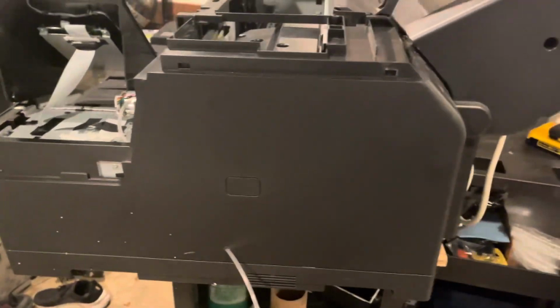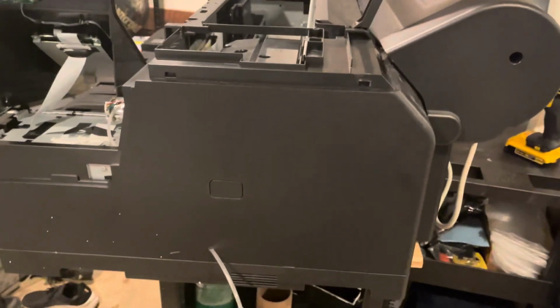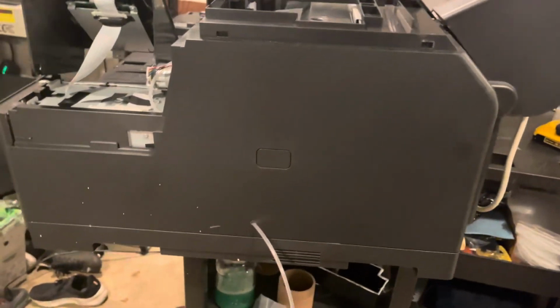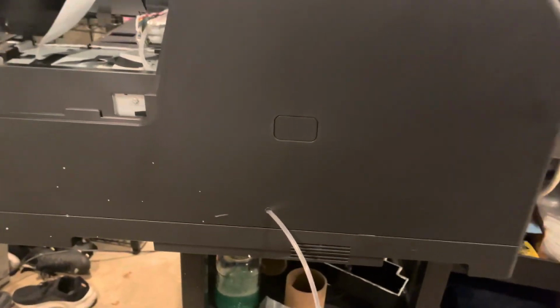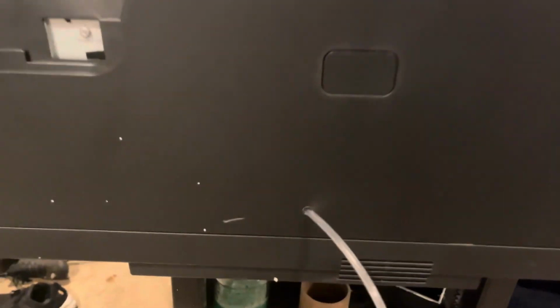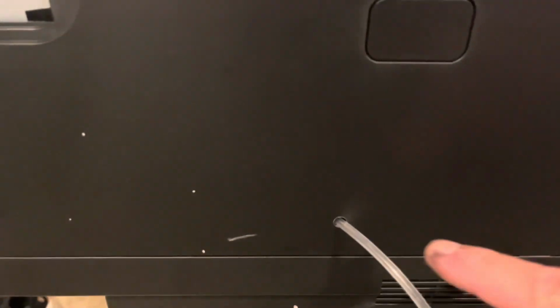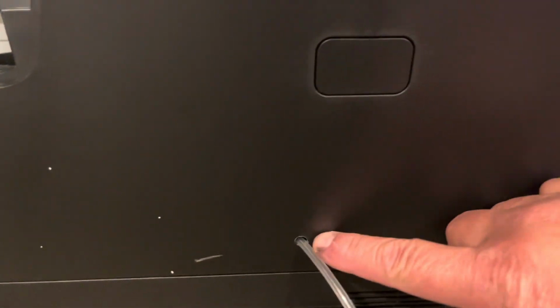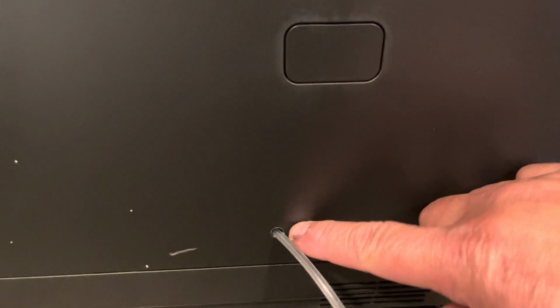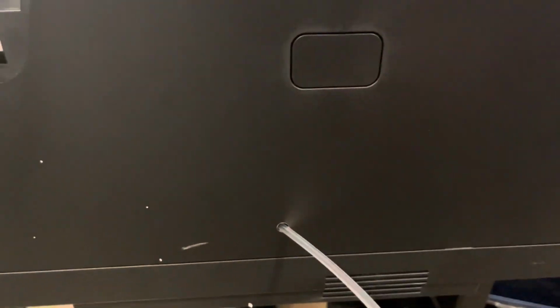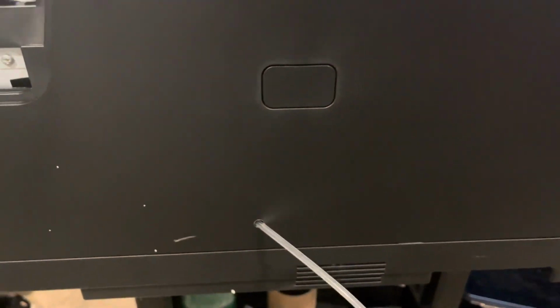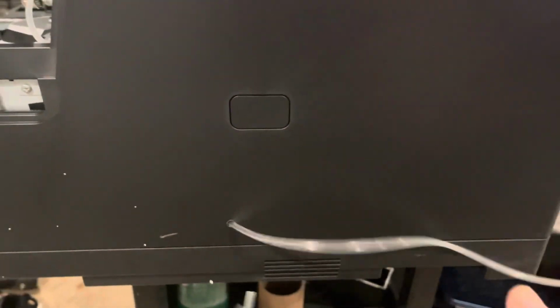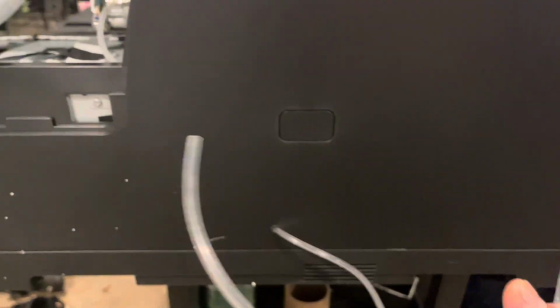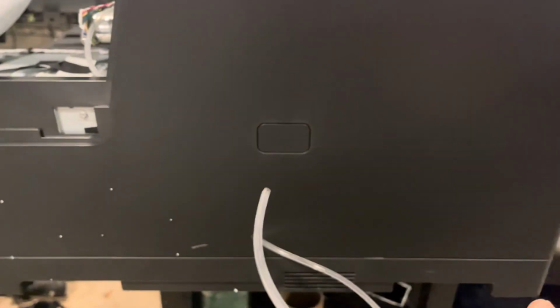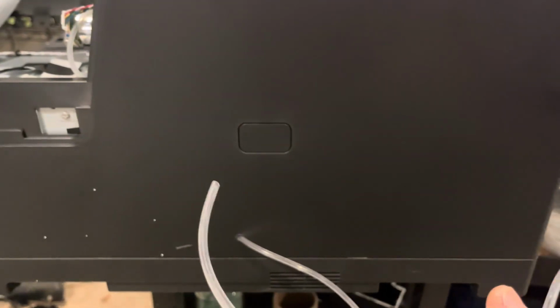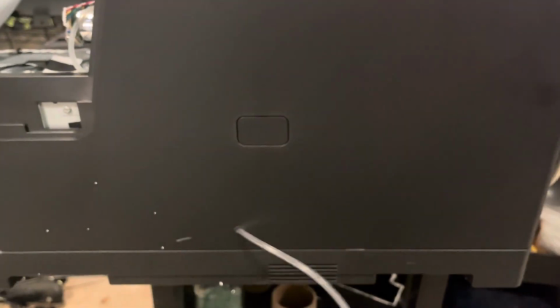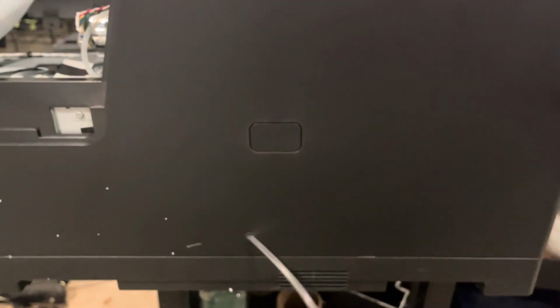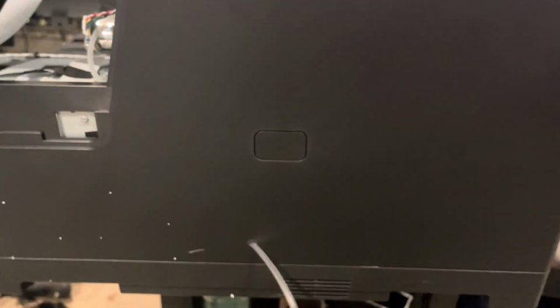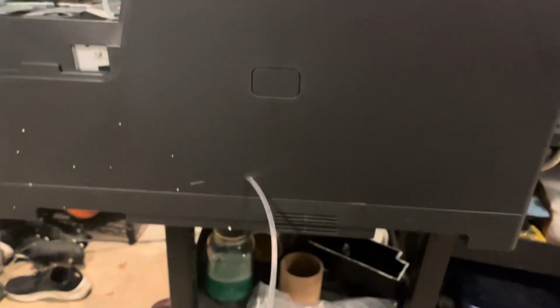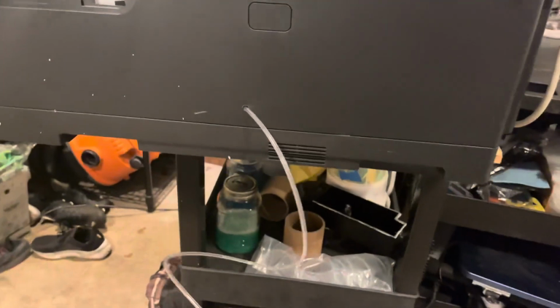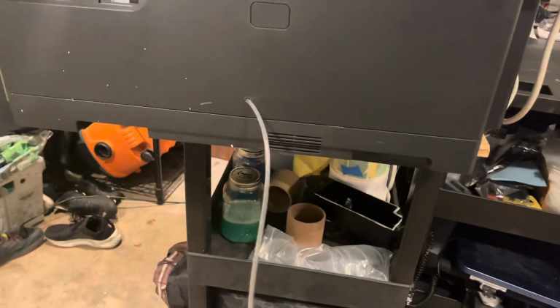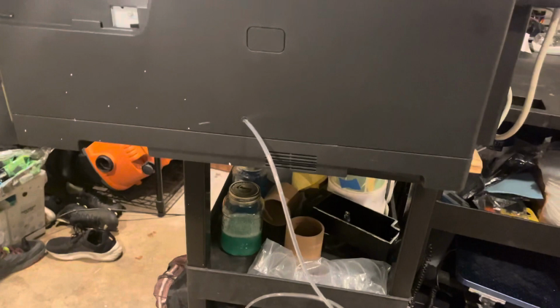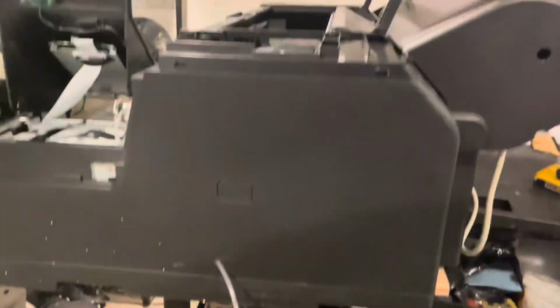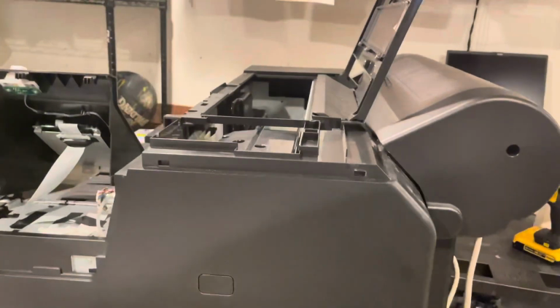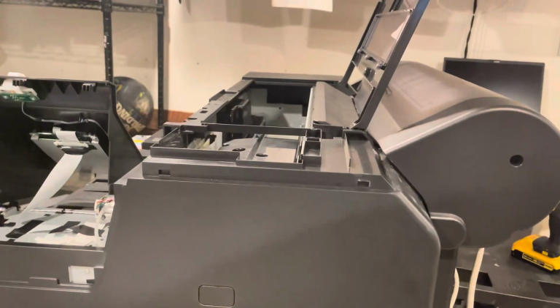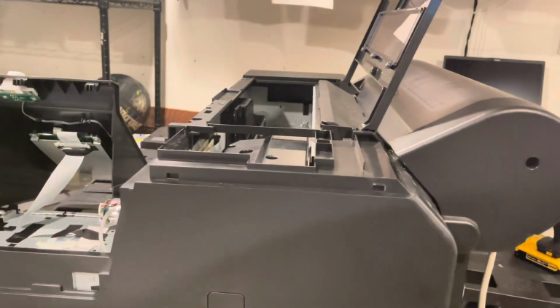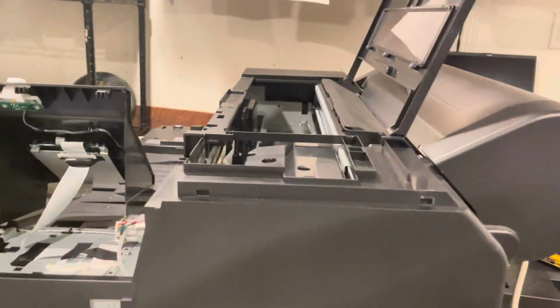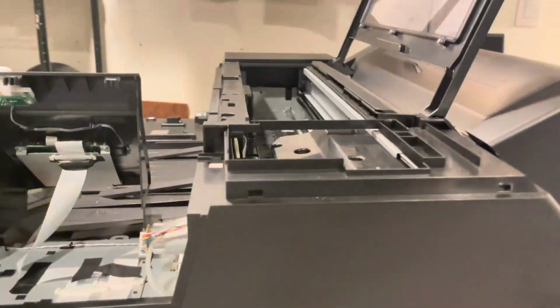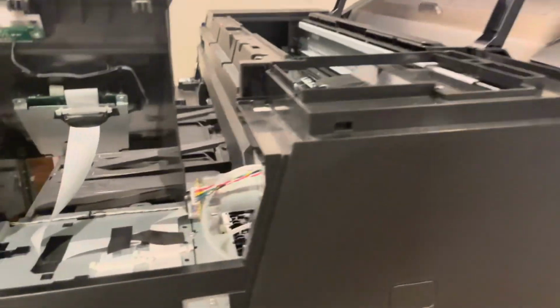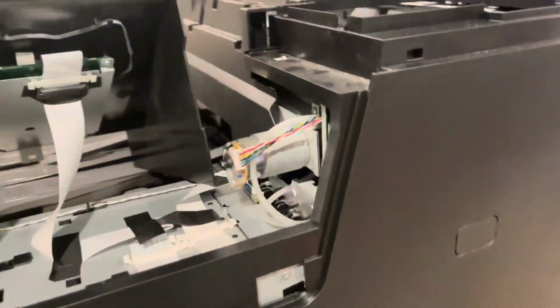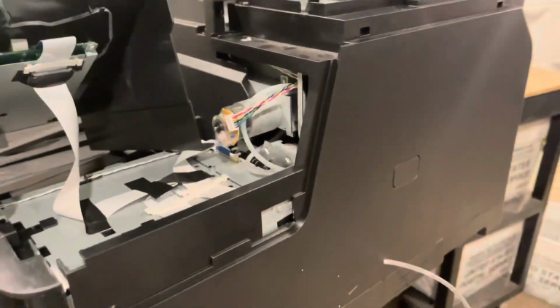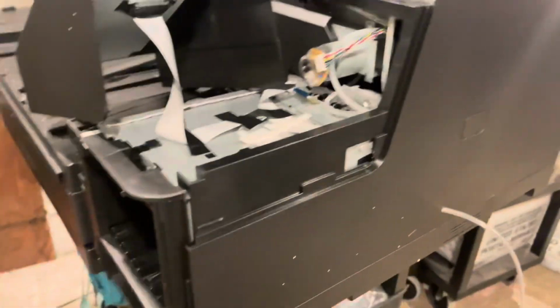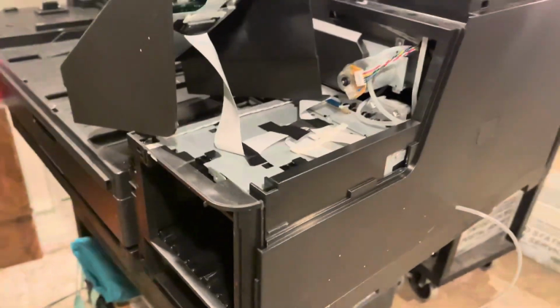I've put the panel back on. Got my little hole, got my hose outside. And I'm just going to run it to a tank and just put the printer back together and you should be all good. That's it.